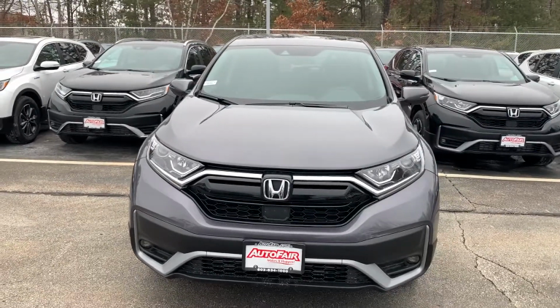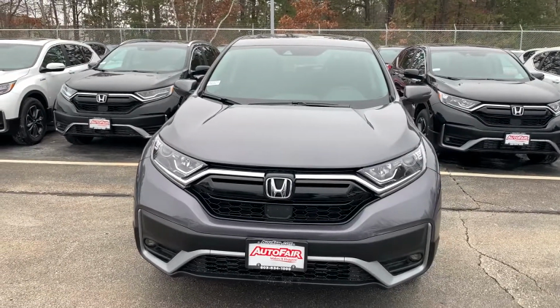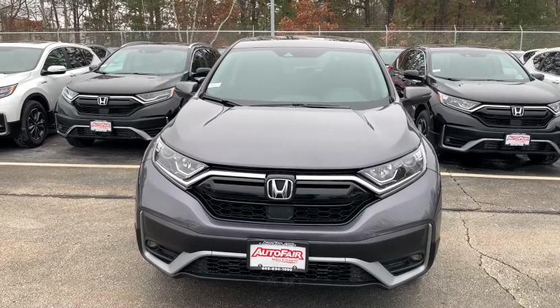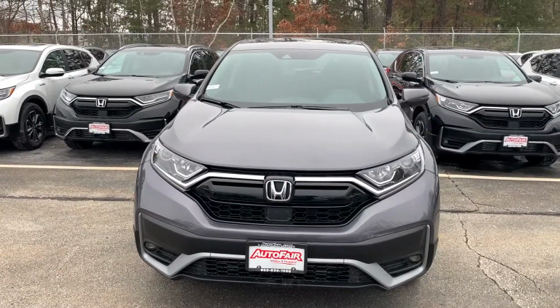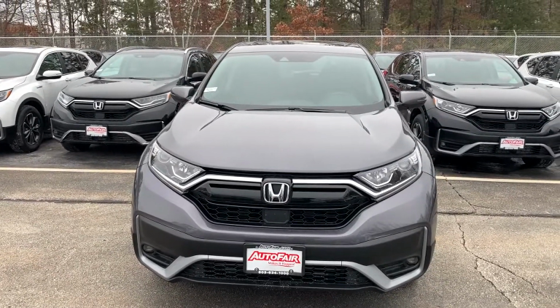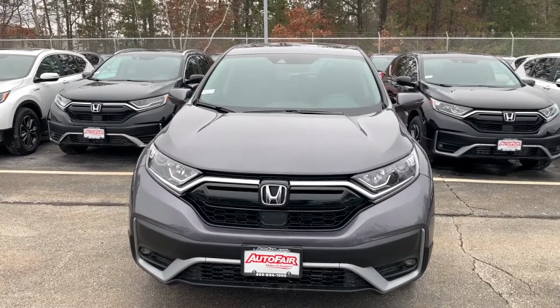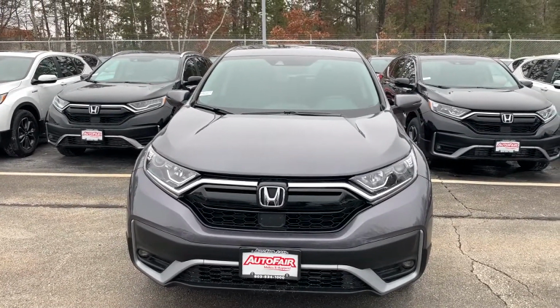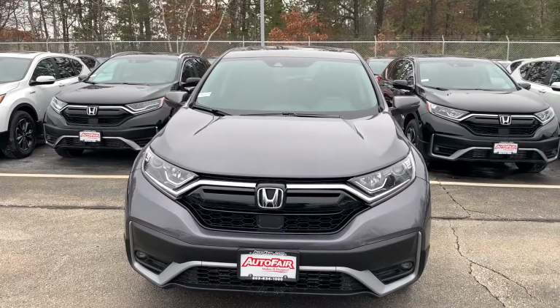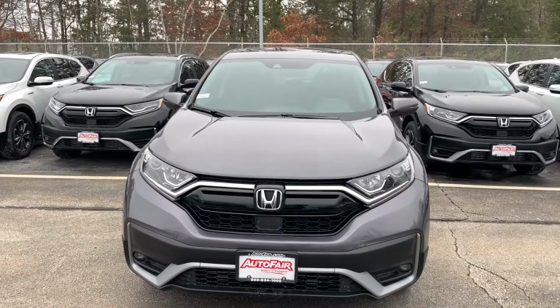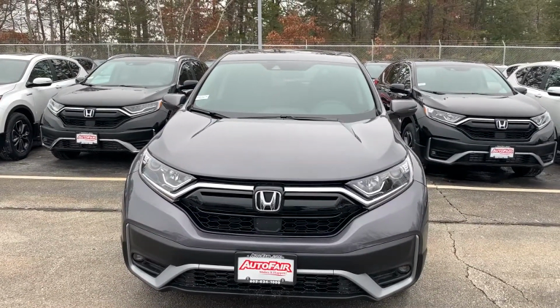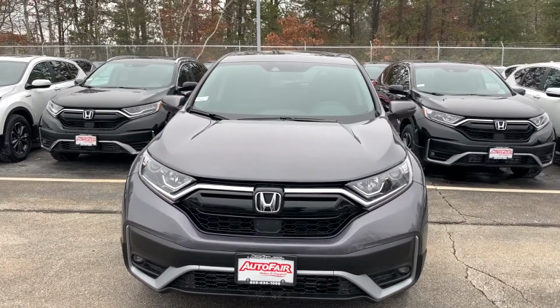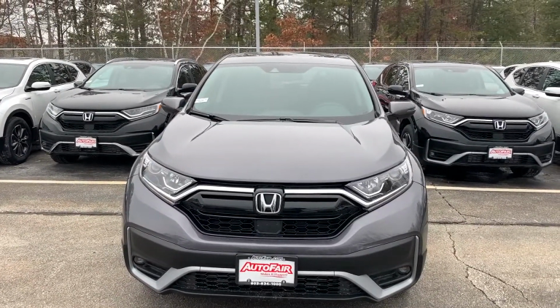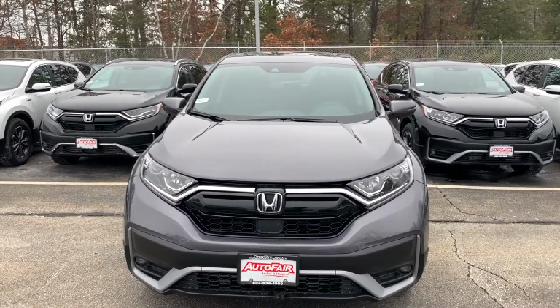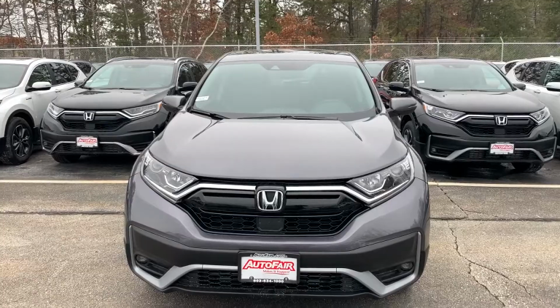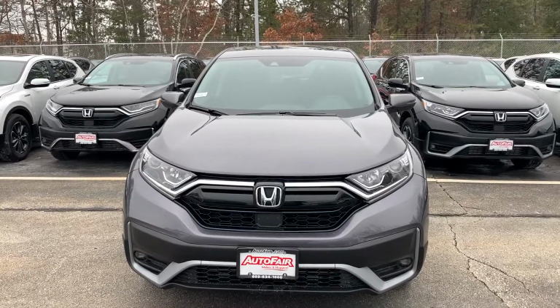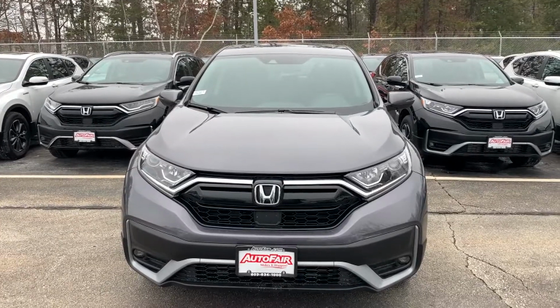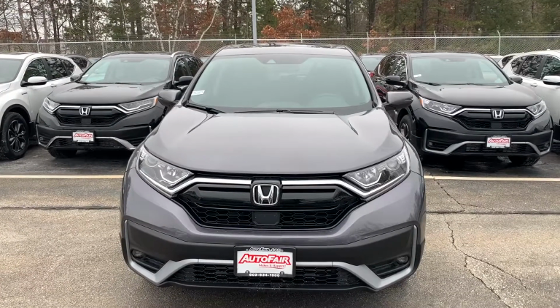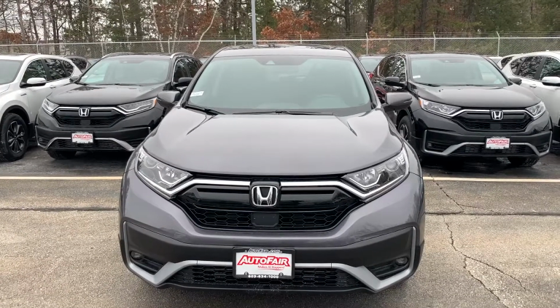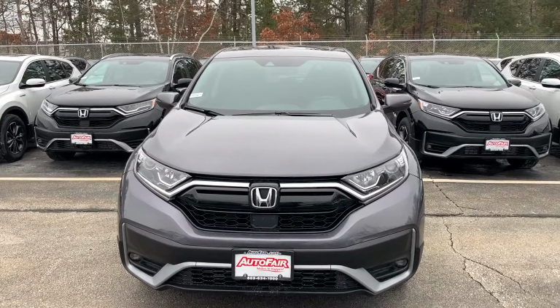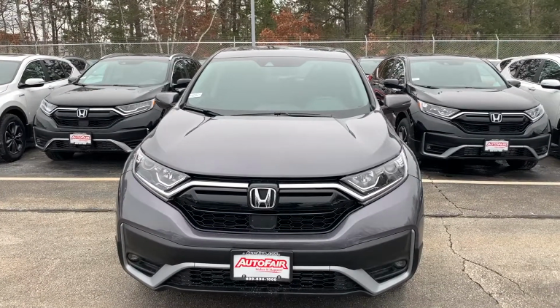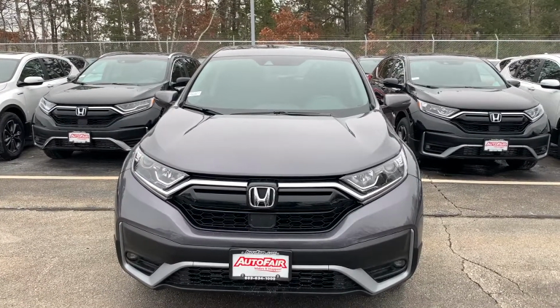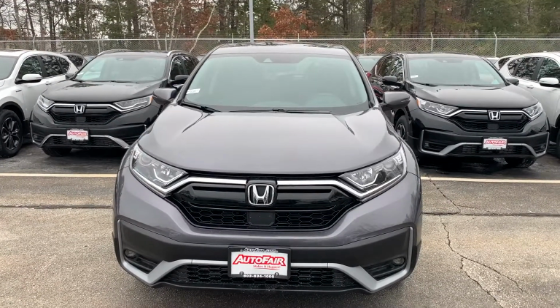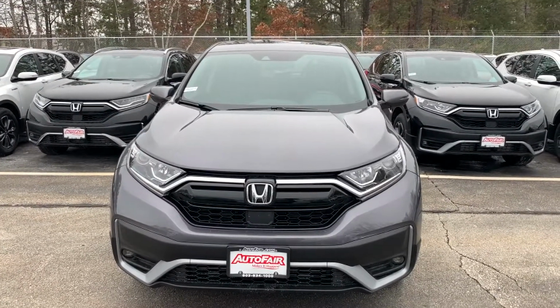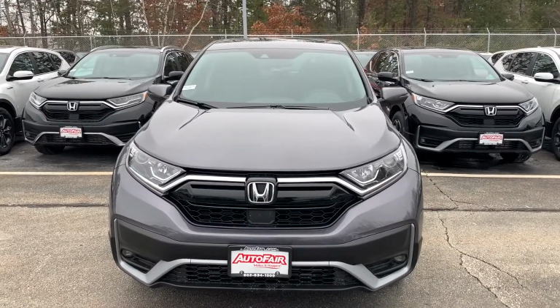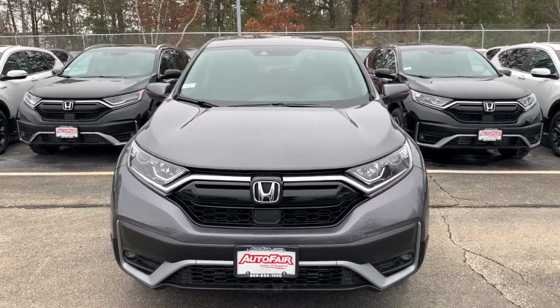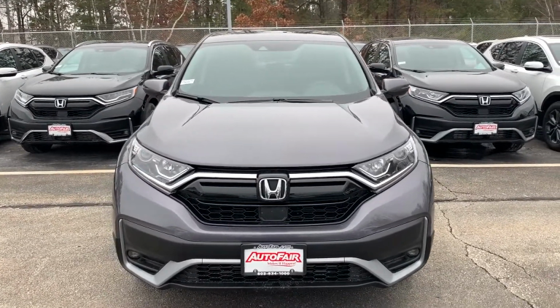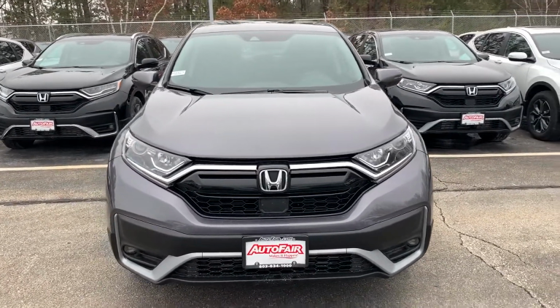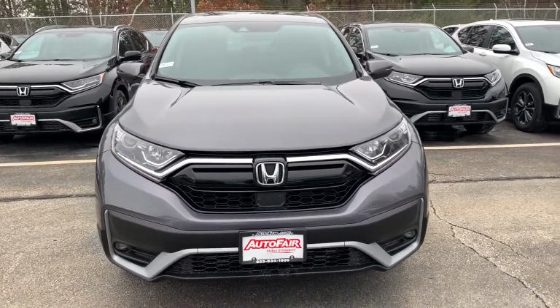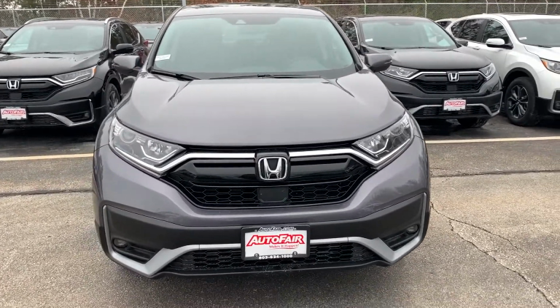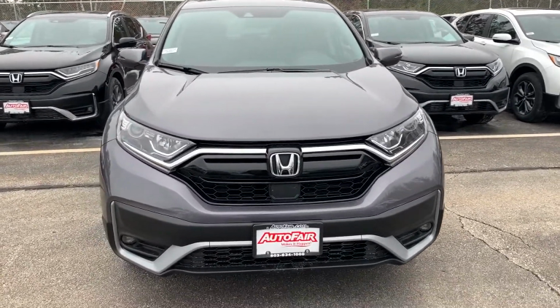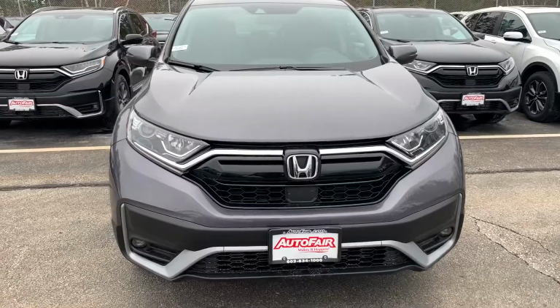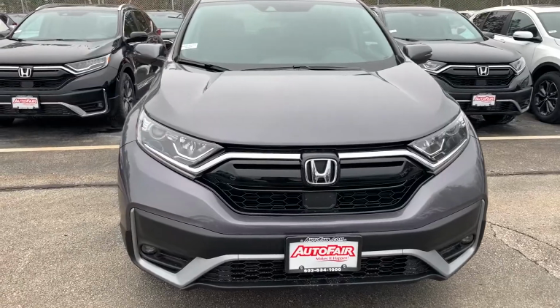Hi, this is Ellen at AutoFair Honda, and here is your 2021 Honda CR-V EXL. This is the modern steel.